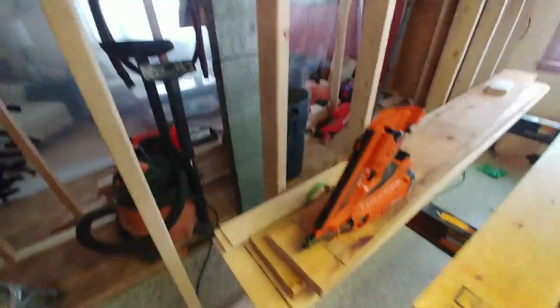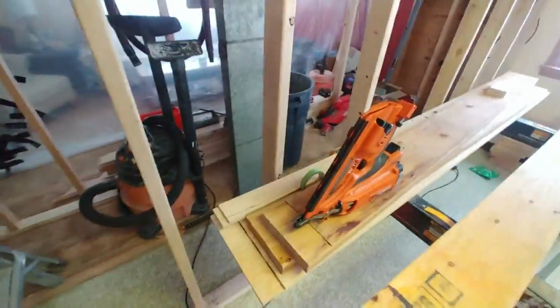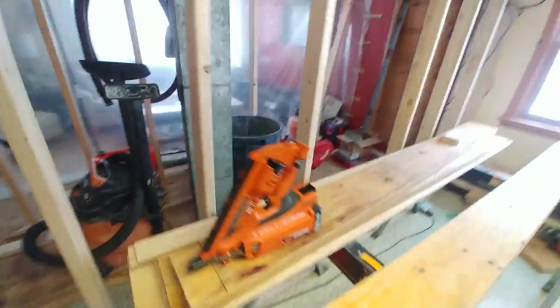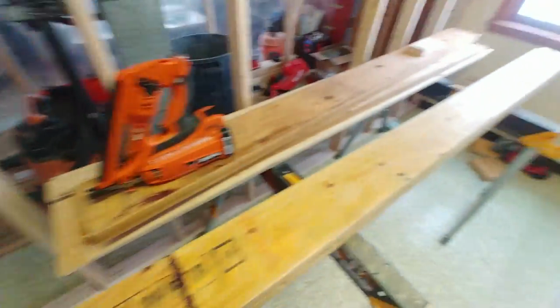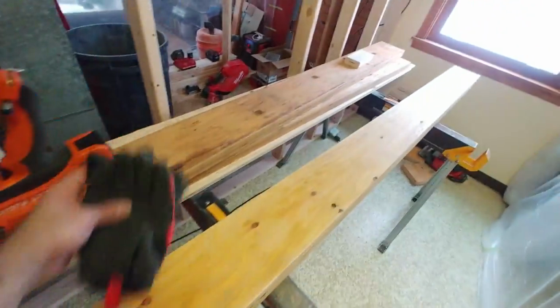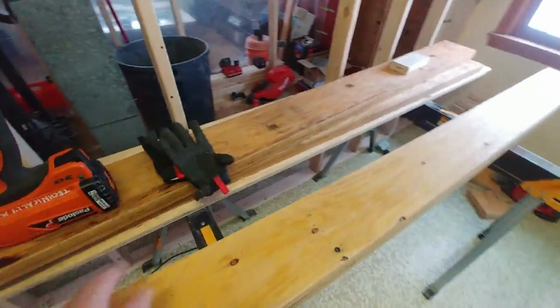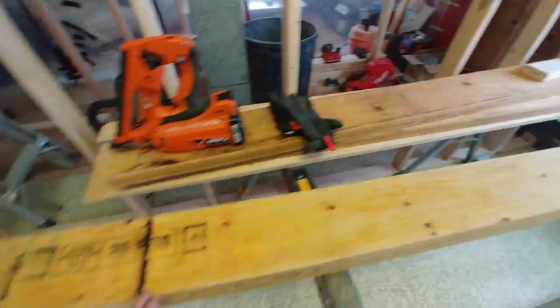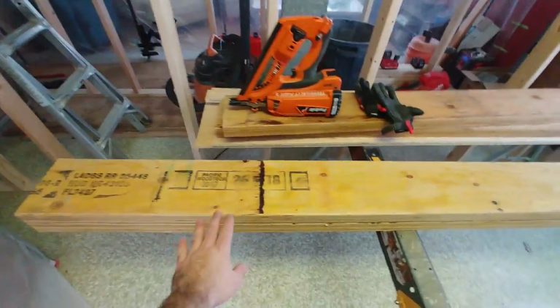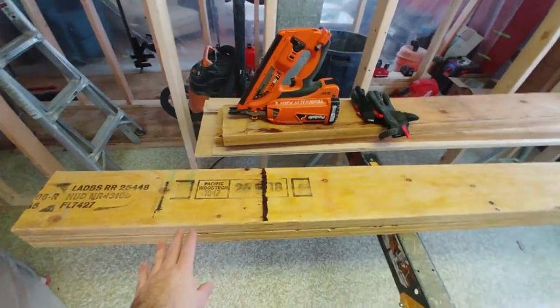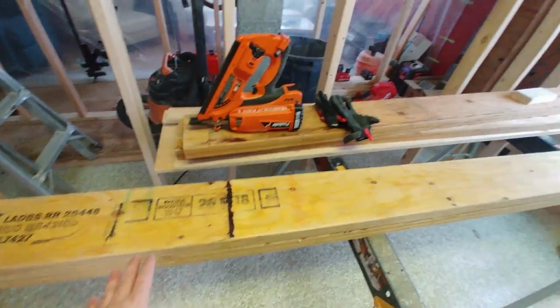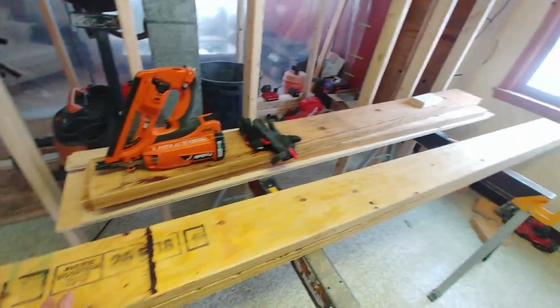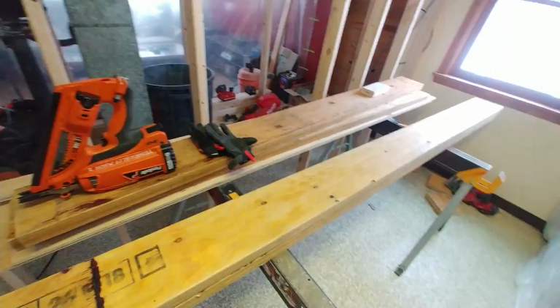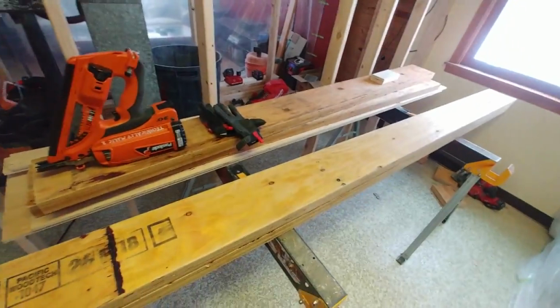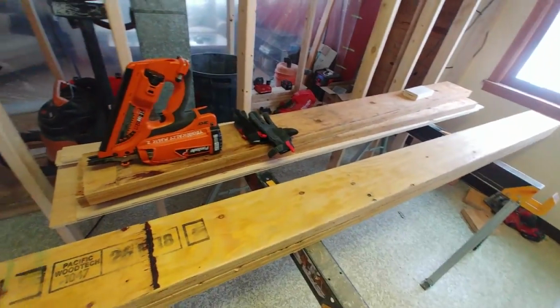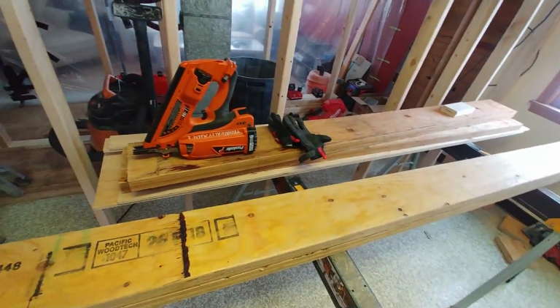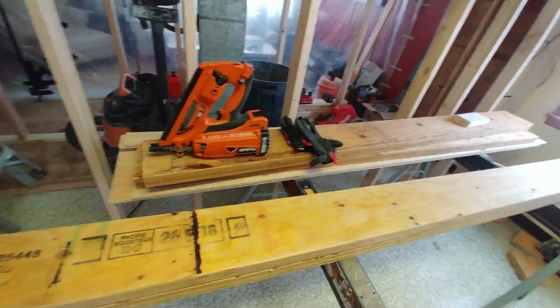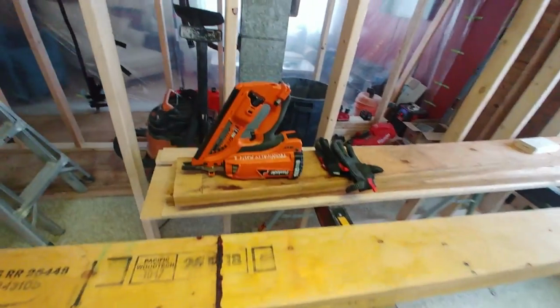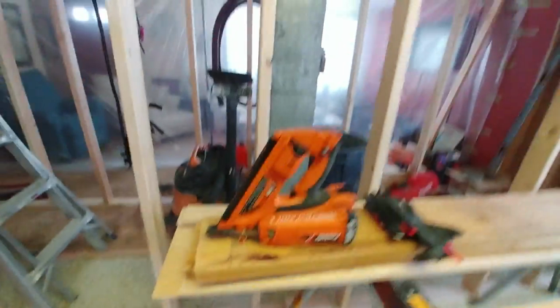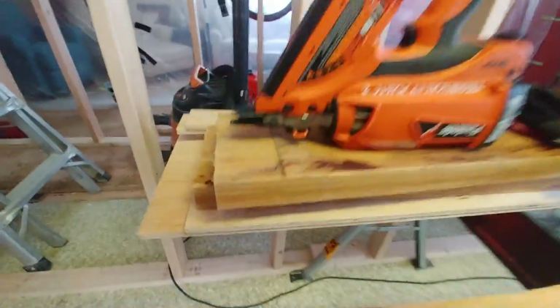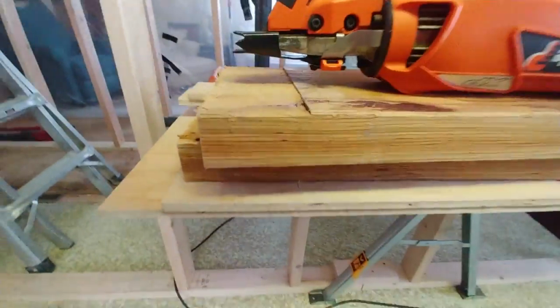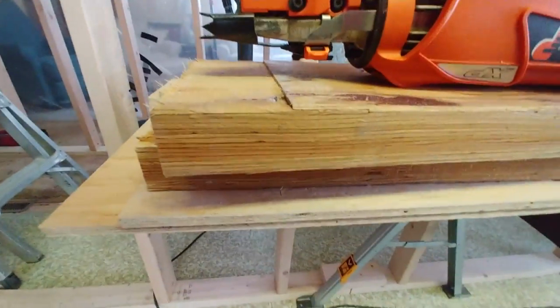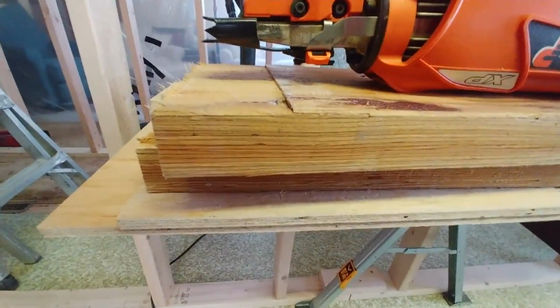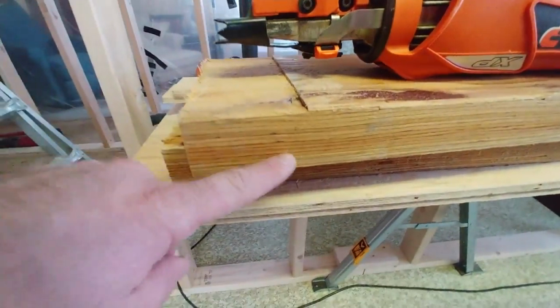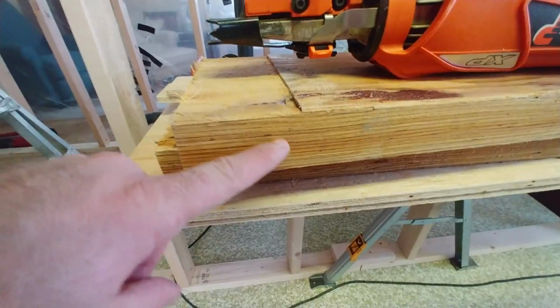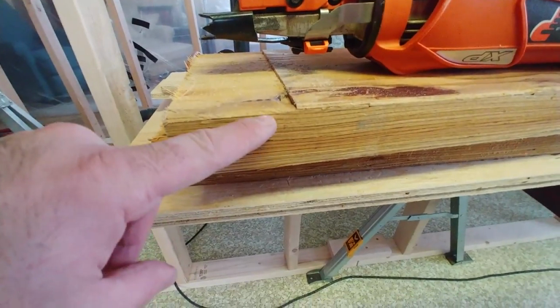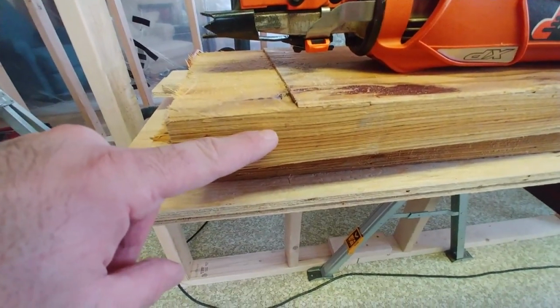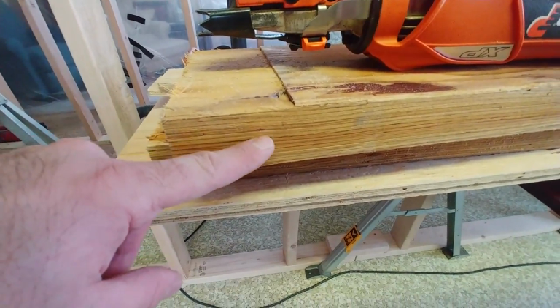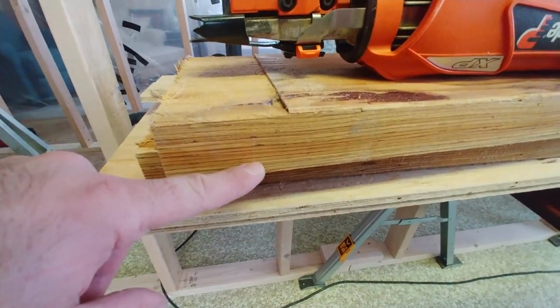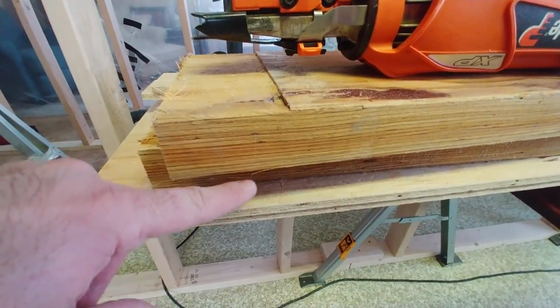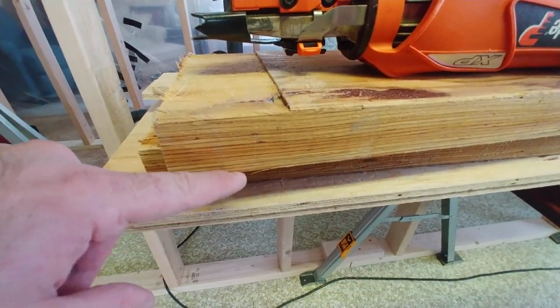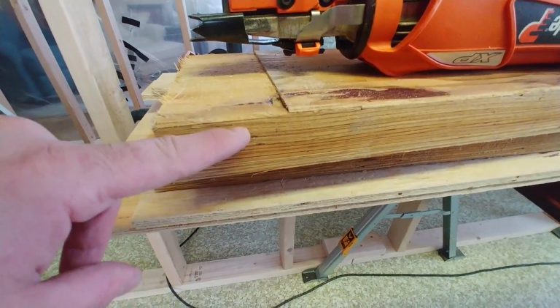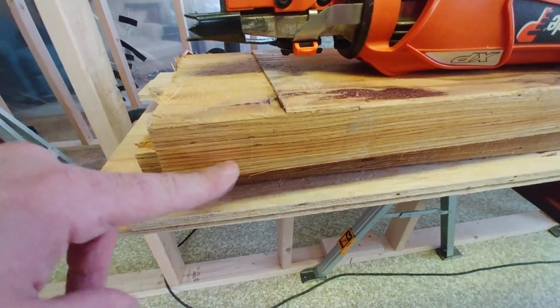Here we are. This is our LVL beam. LVL is laminated veneer lumber, so it's a glorified plywood. Here are your veneers, plies, layers — what have you.